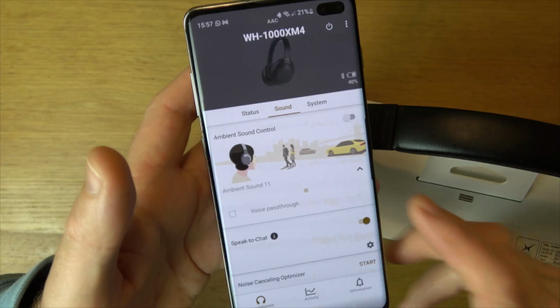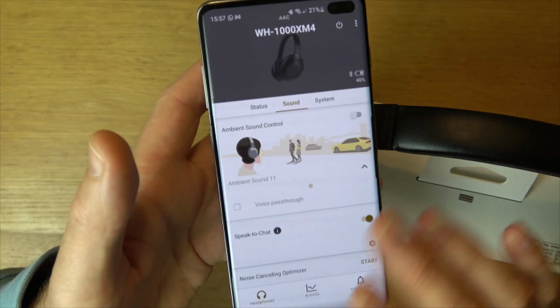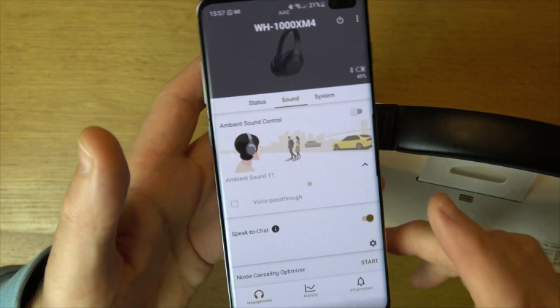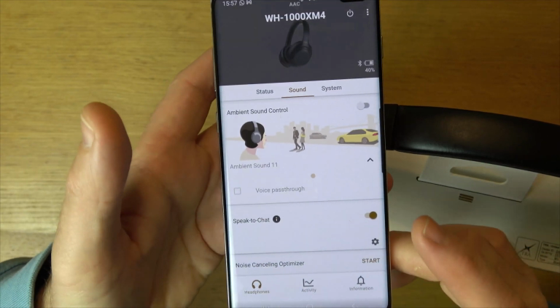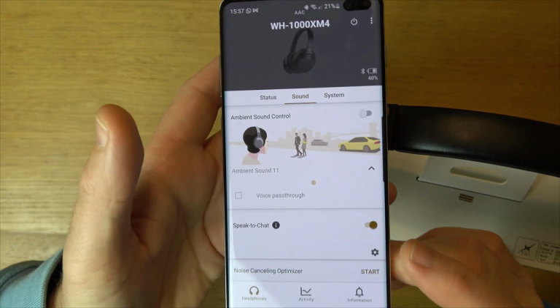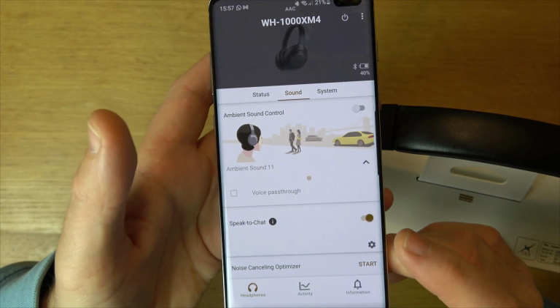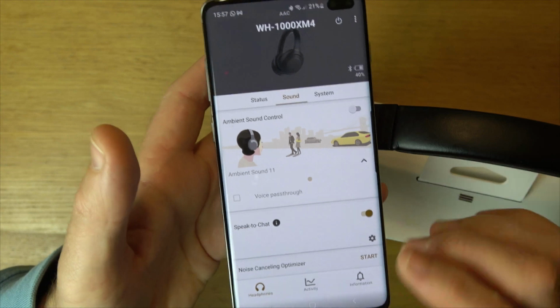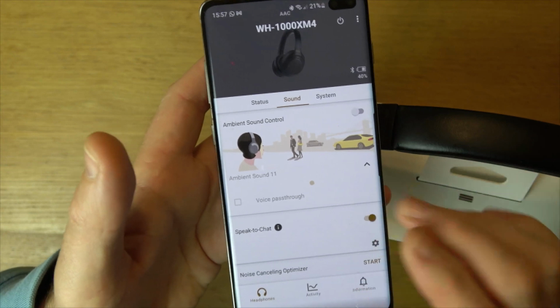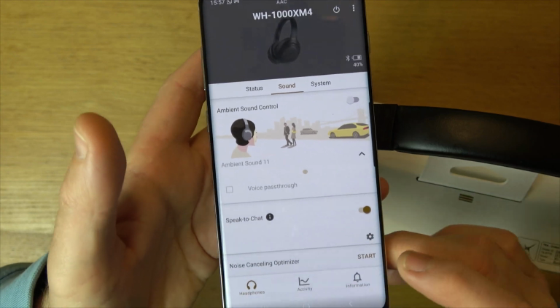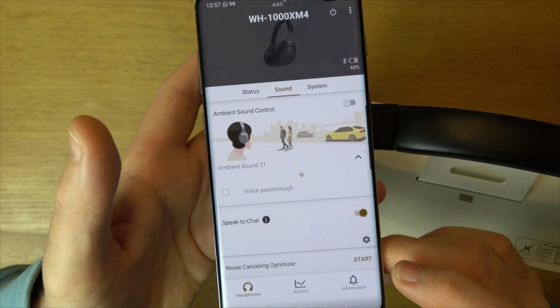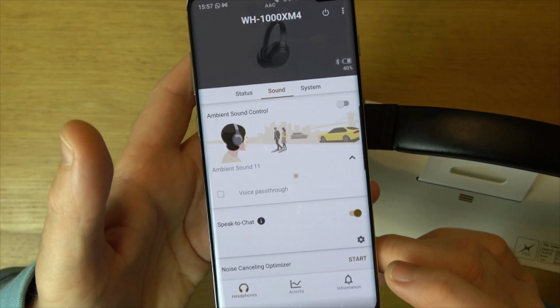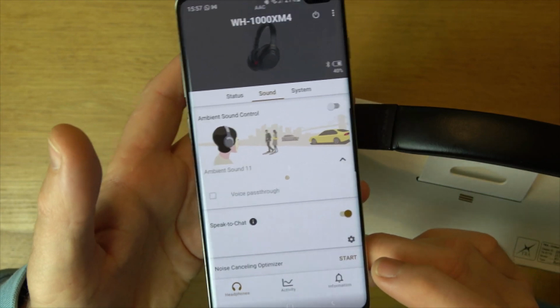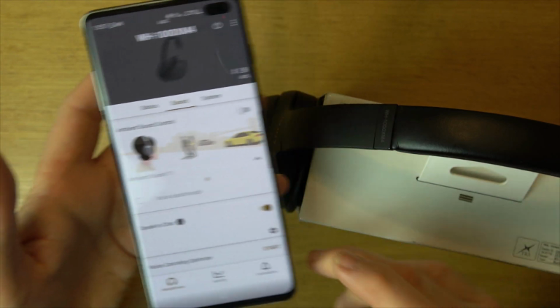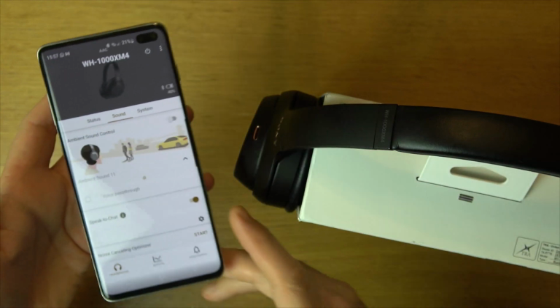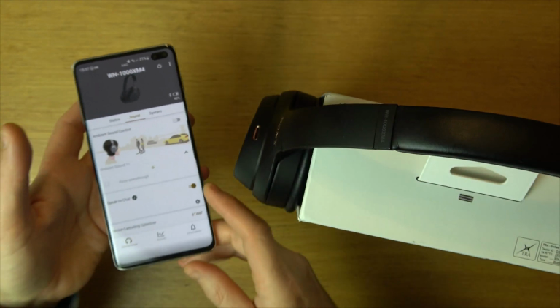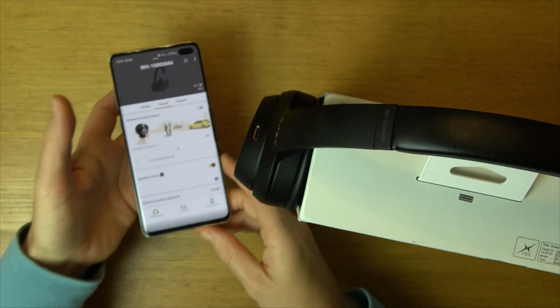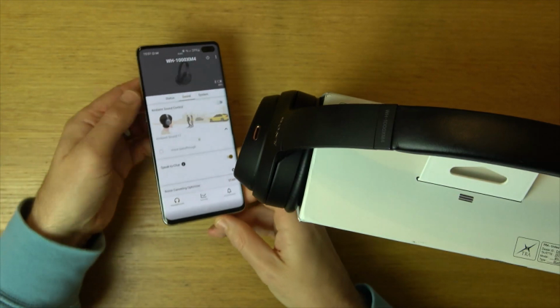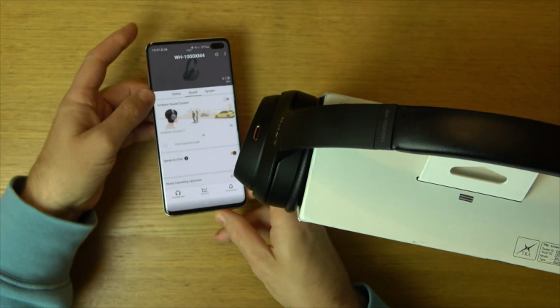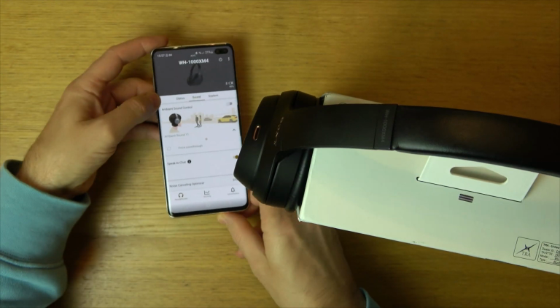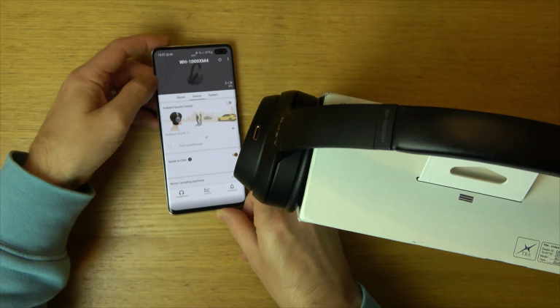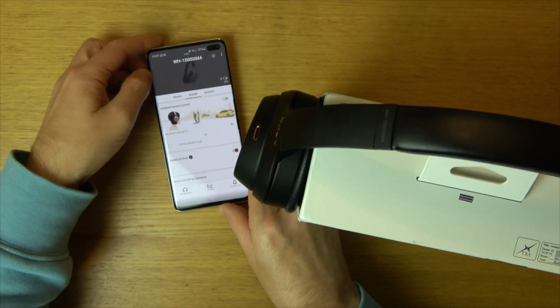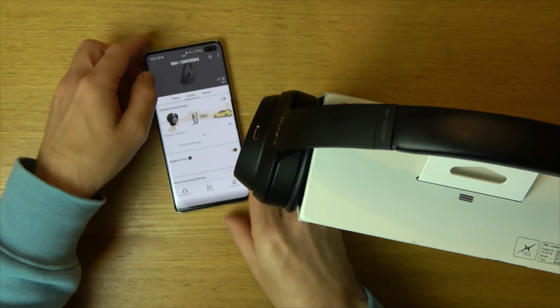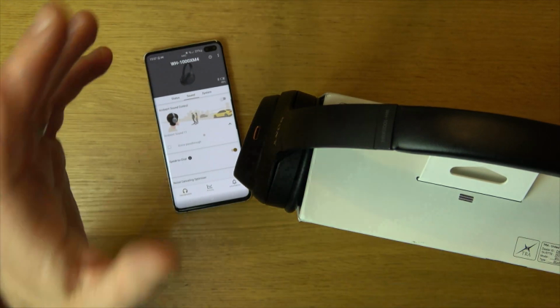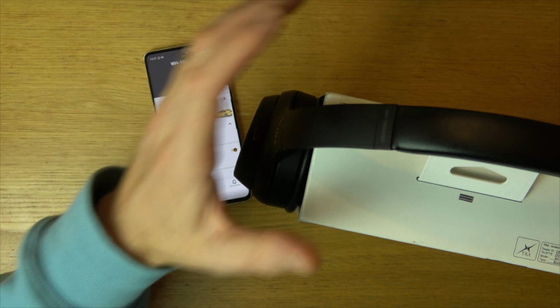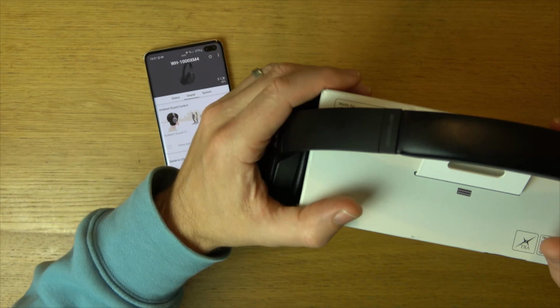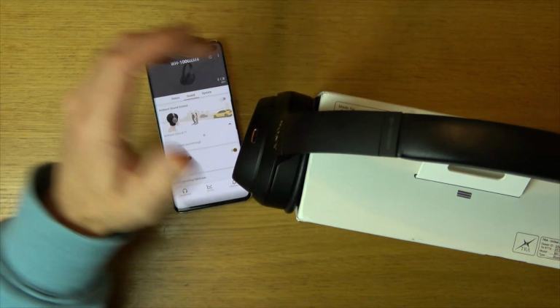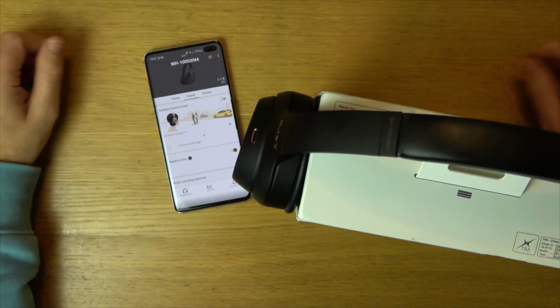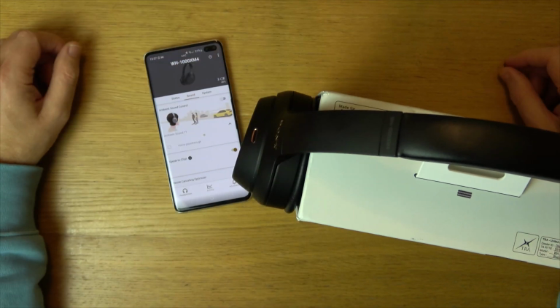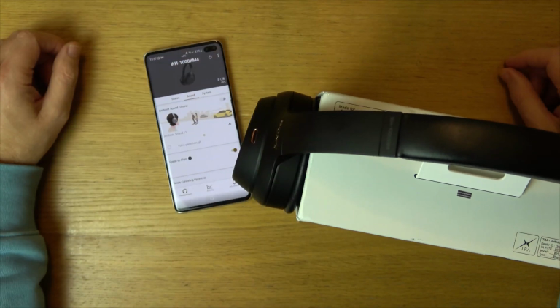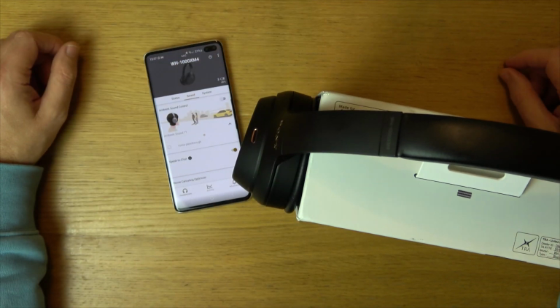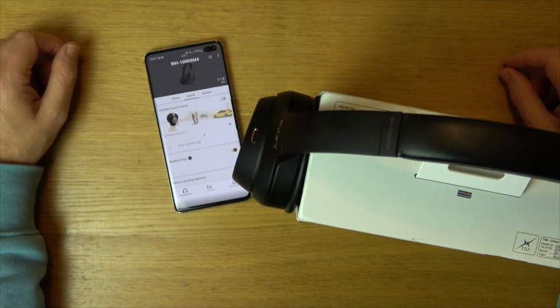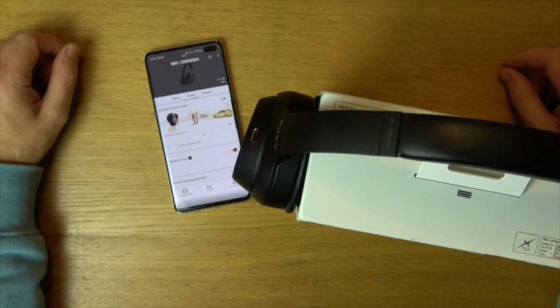So it's a nice little feature that they've done and you can set it up how you like. That's how noise cancelling and also ambient control works on your Sony headset. Thanks for watching.